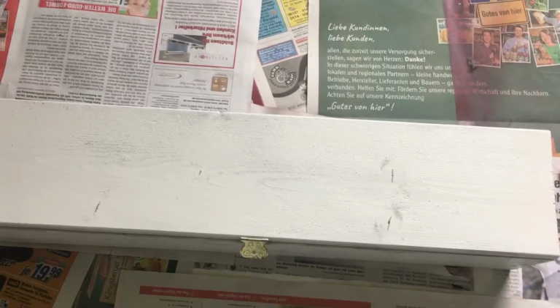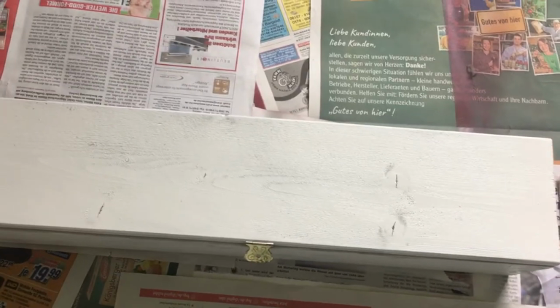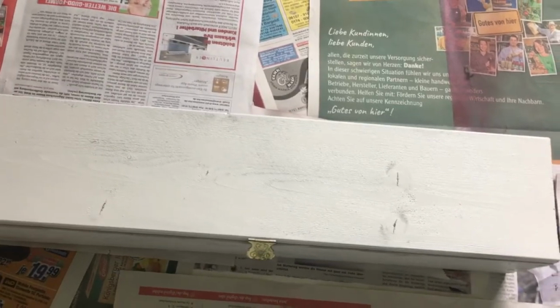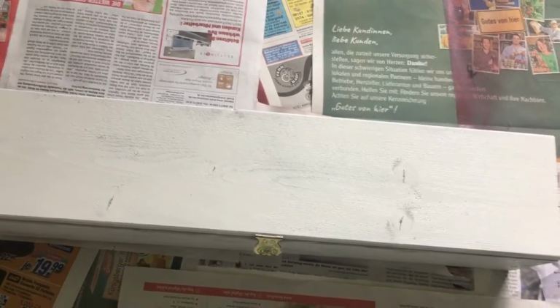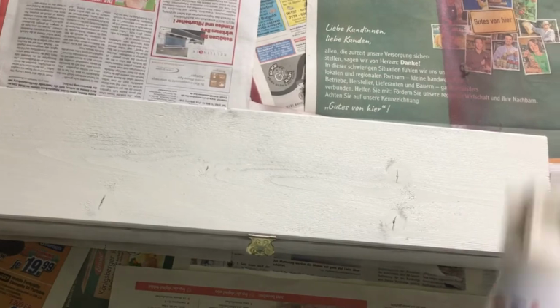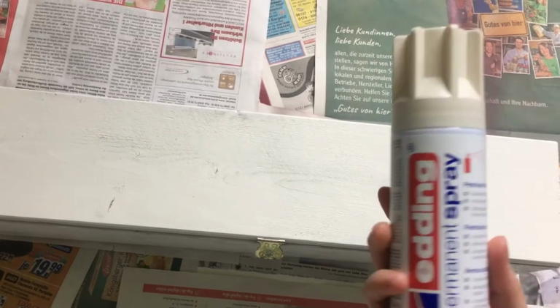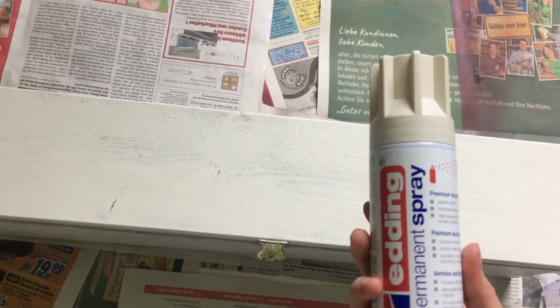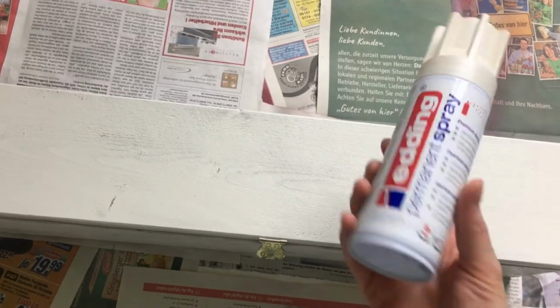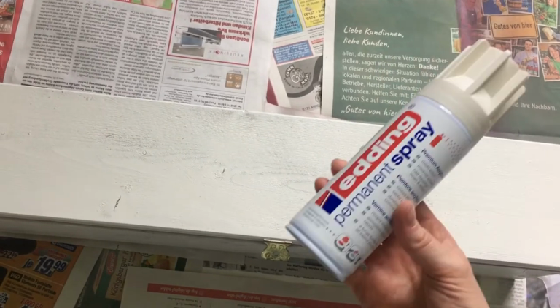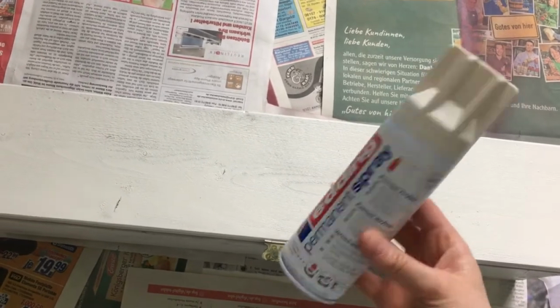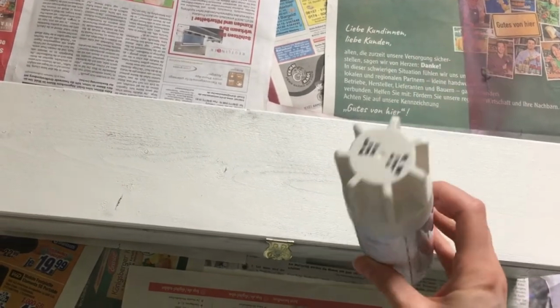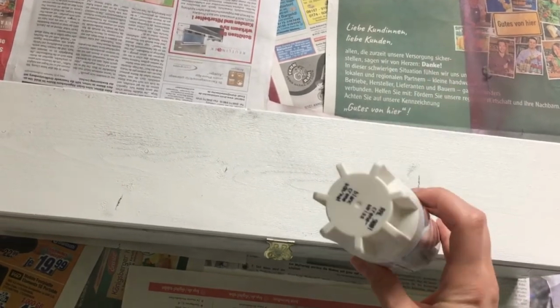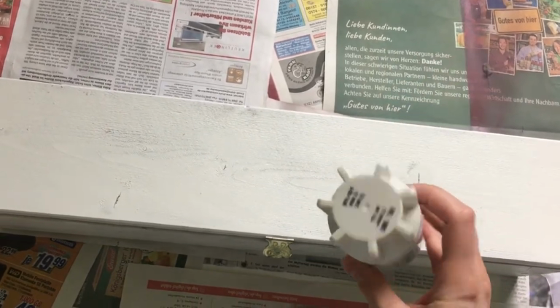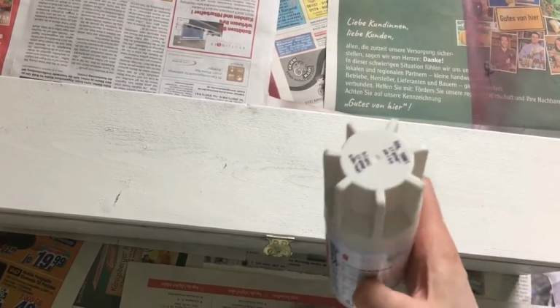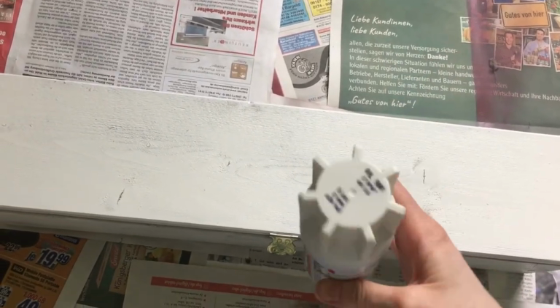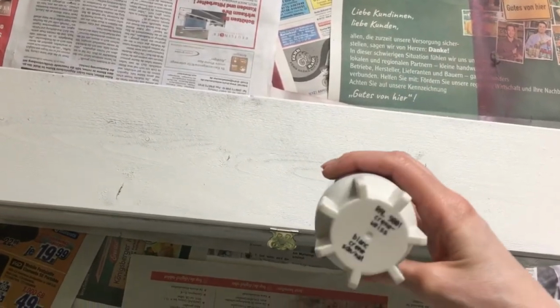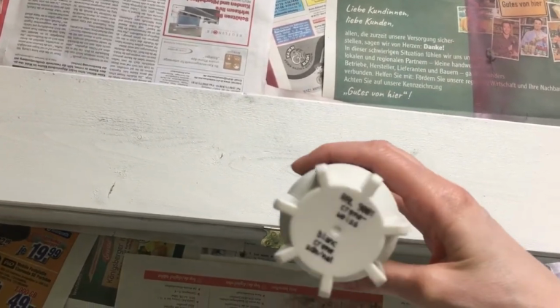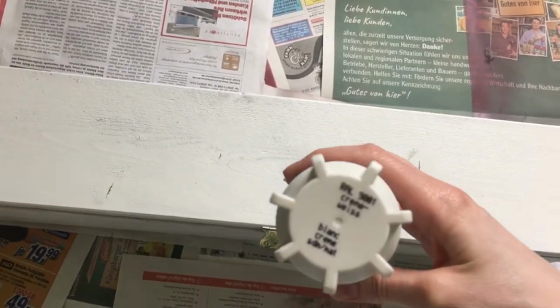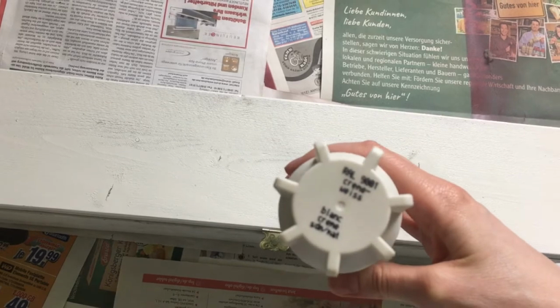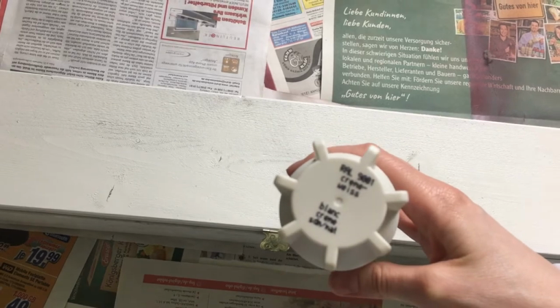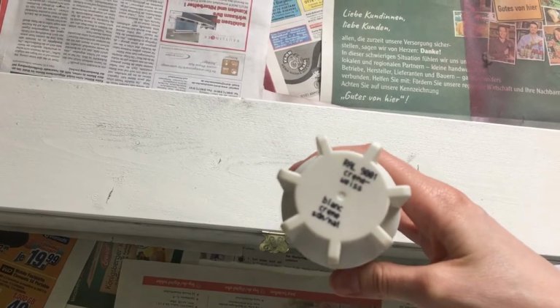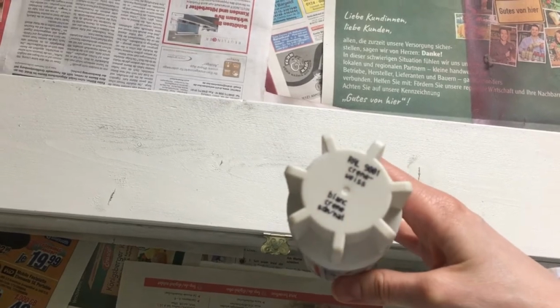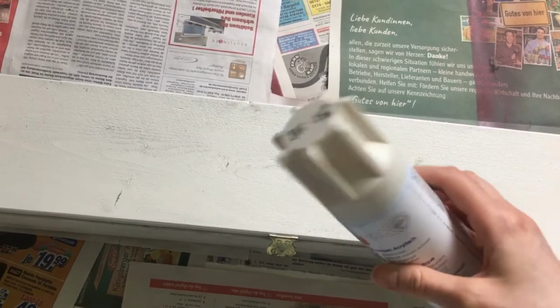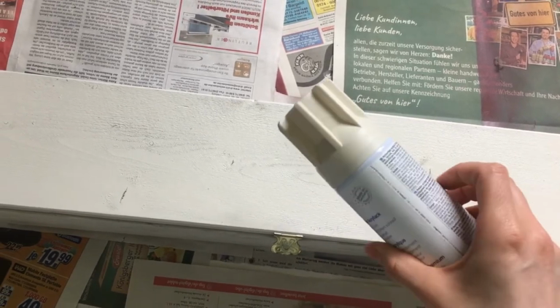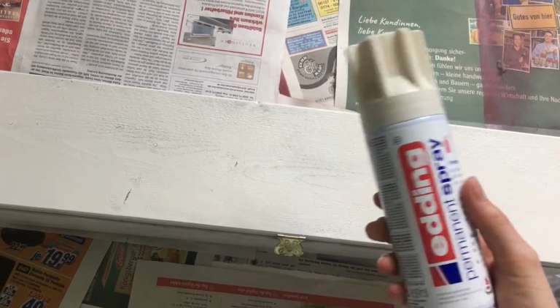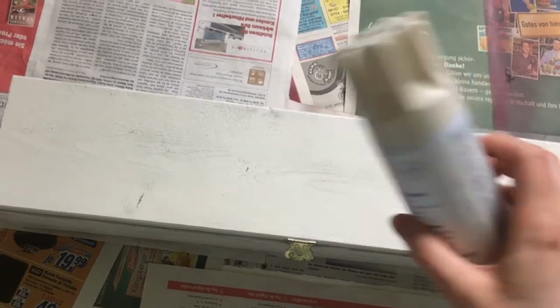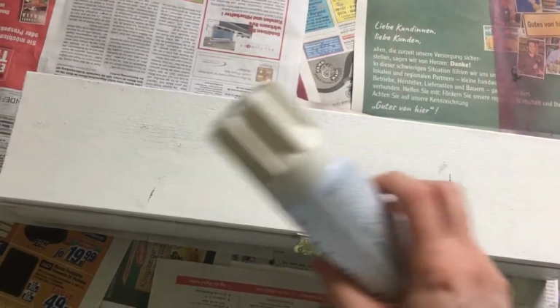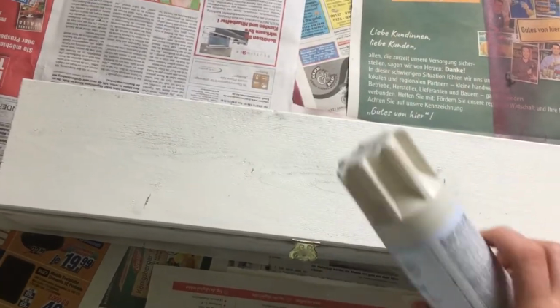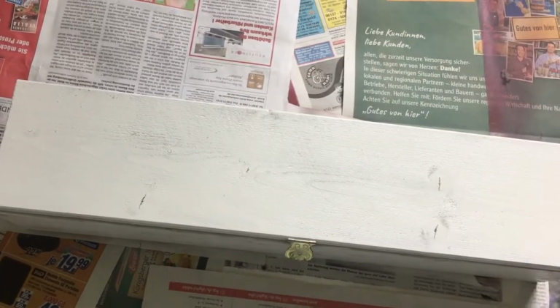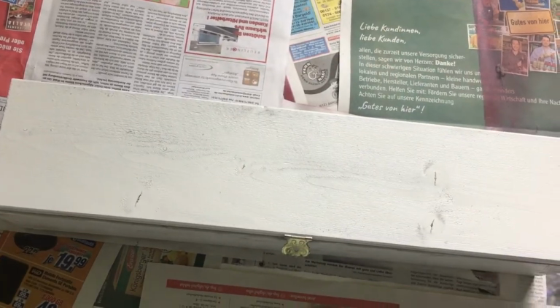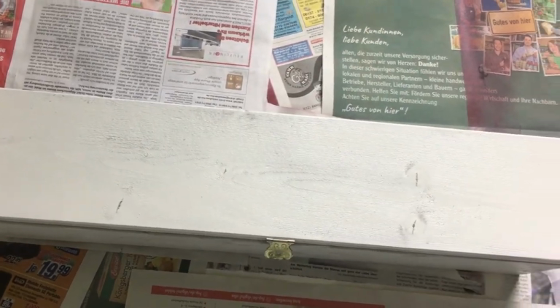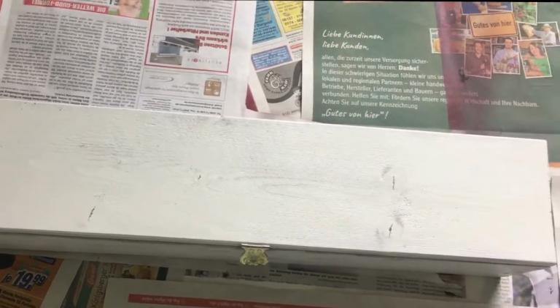First, I spray painted it with a solid coat of beige paint — mine is from Adina, but you can use whatever kind of spray paint you have or like — and I left it to dry for roughly 24 hours.